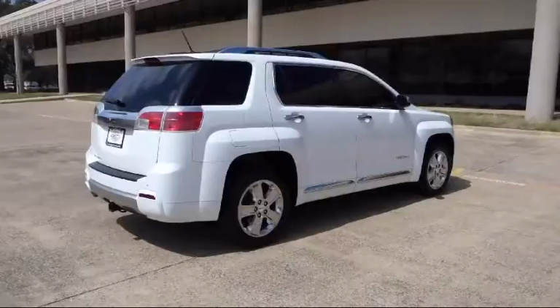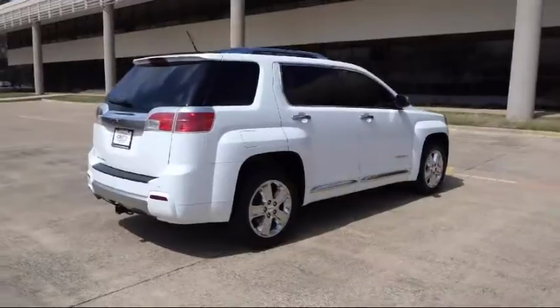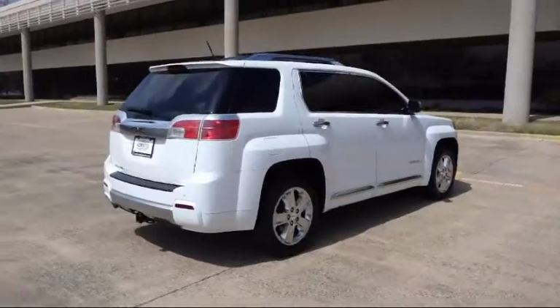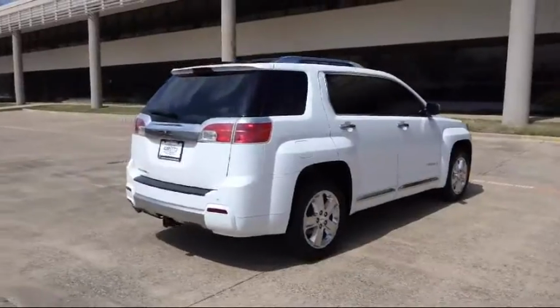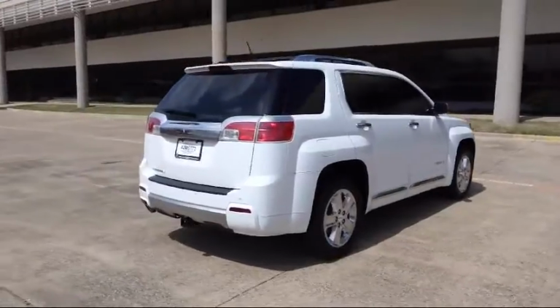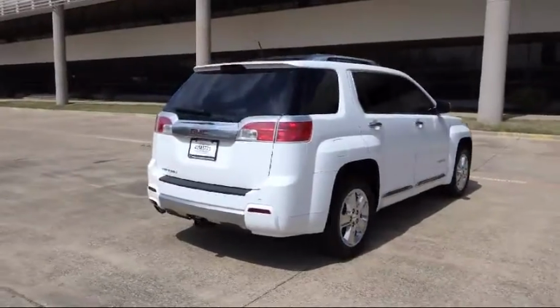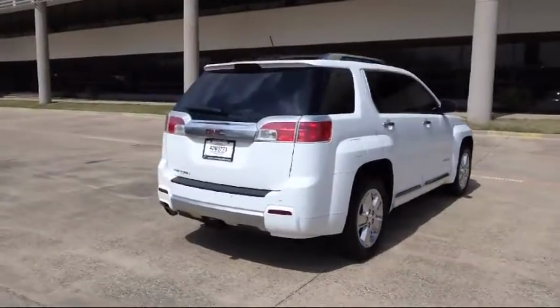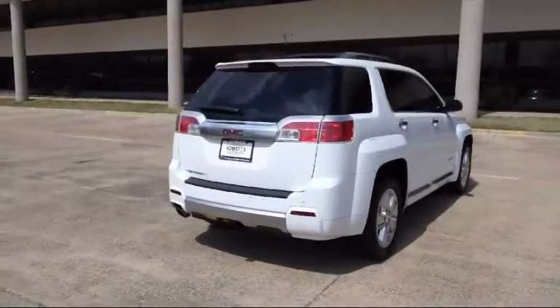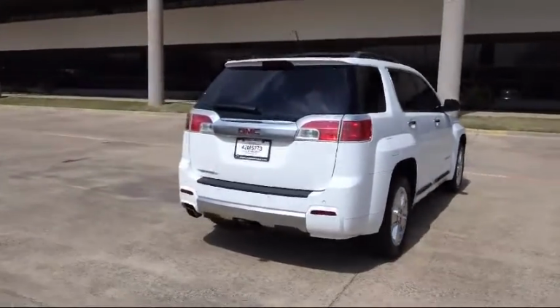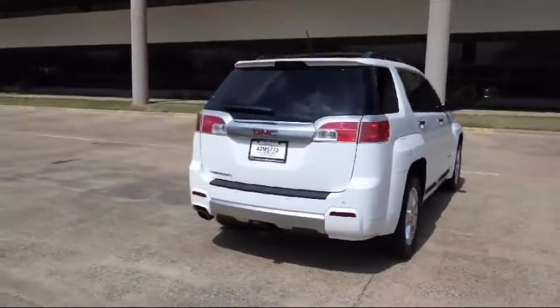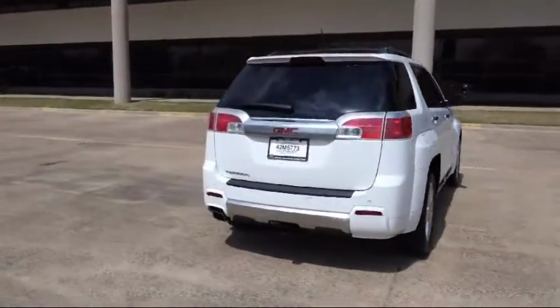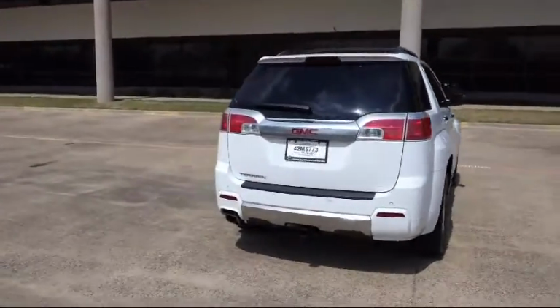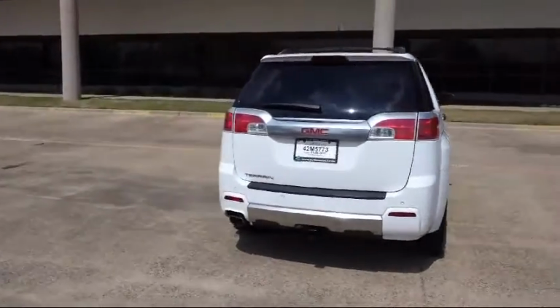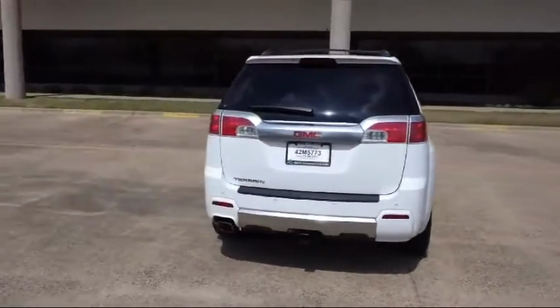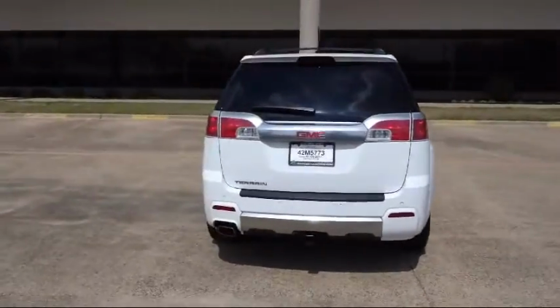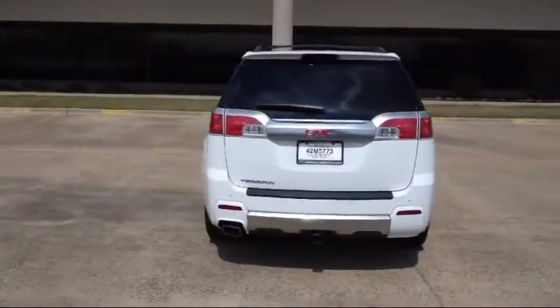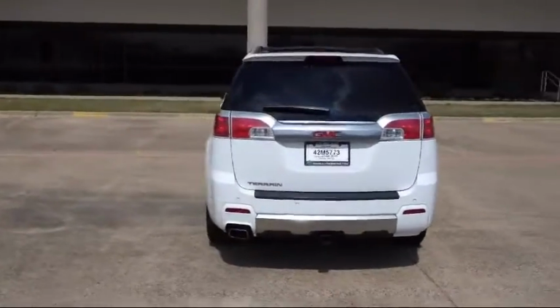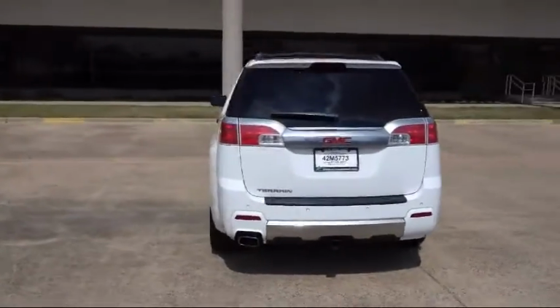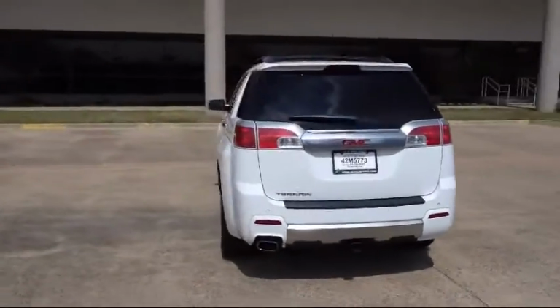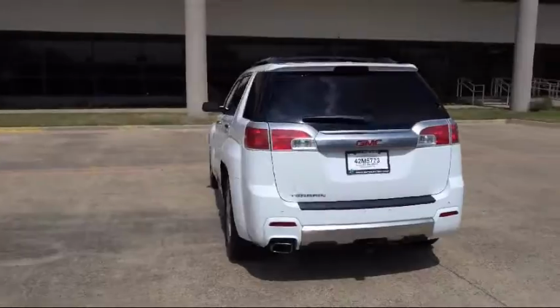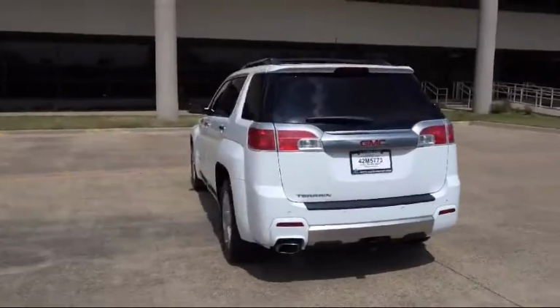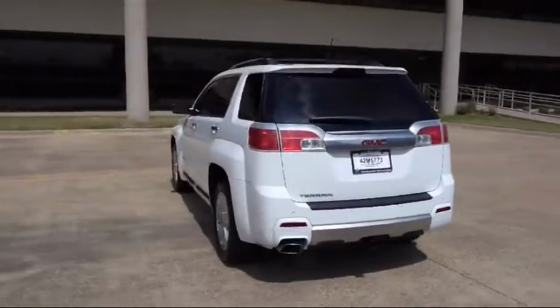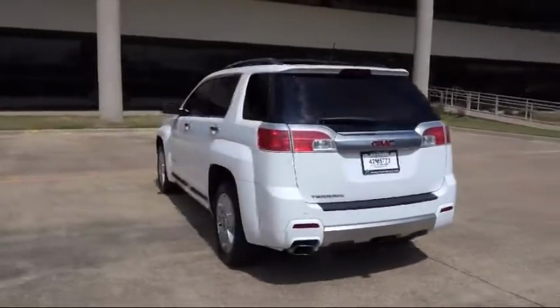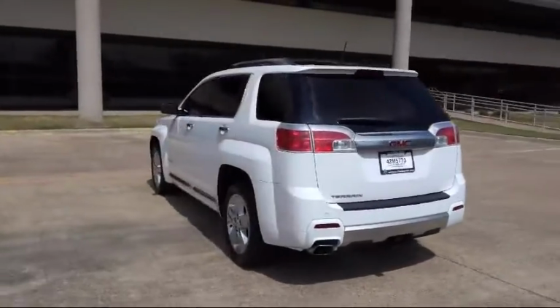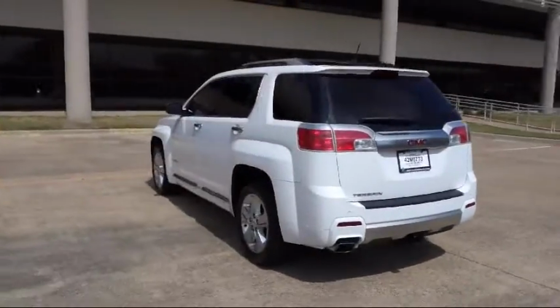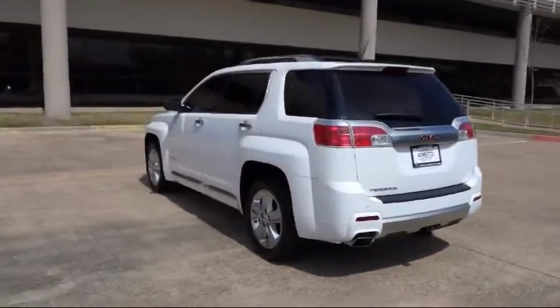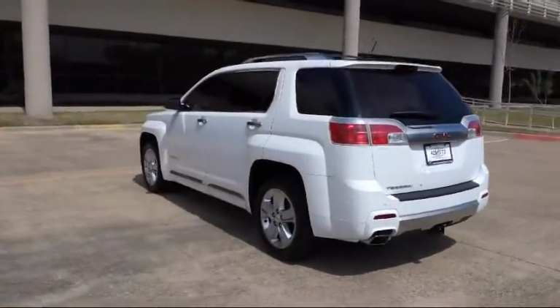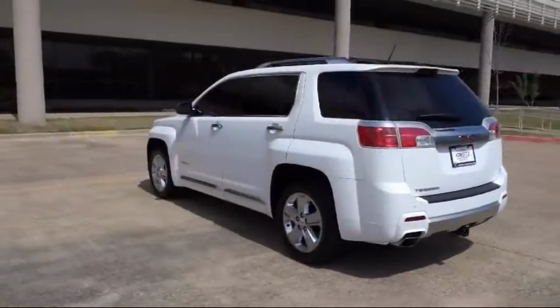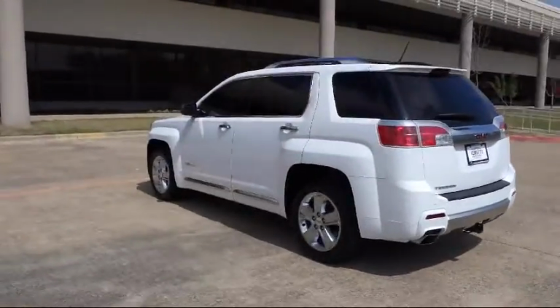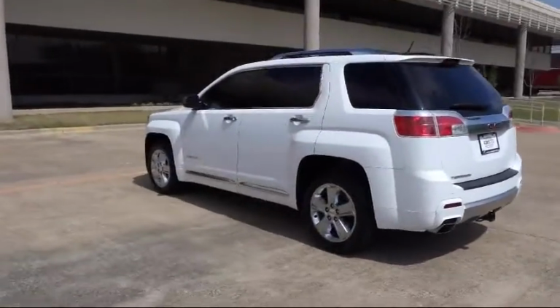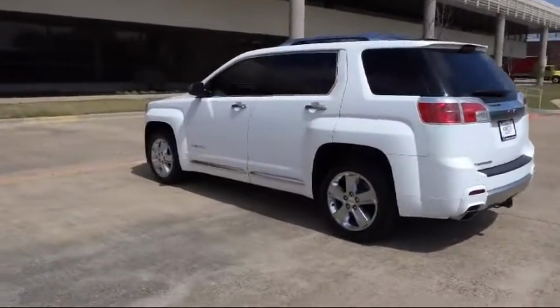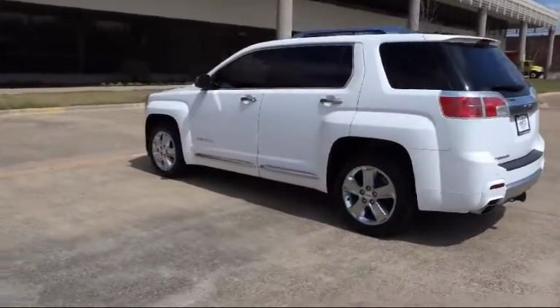Also included is a backup camera, a rear view camera, a premium sound system, Xenon headlights, and the vehicle has less than 70,000 miles on the odometer.